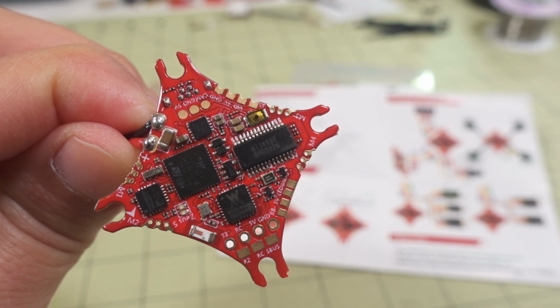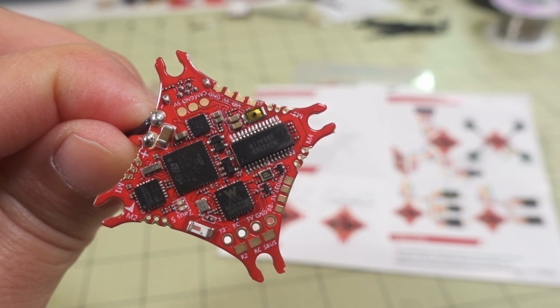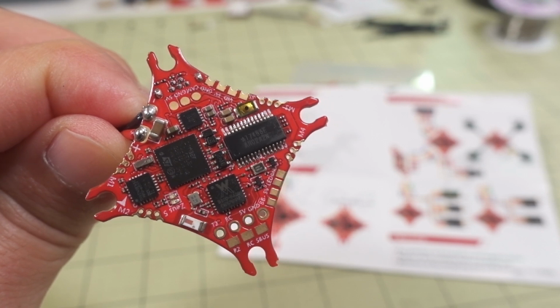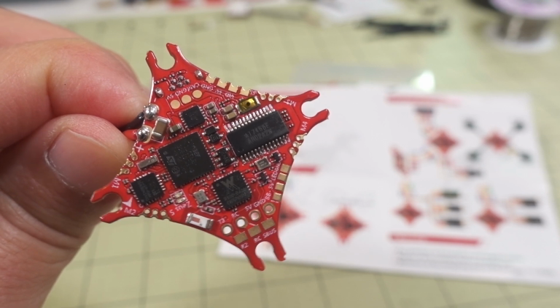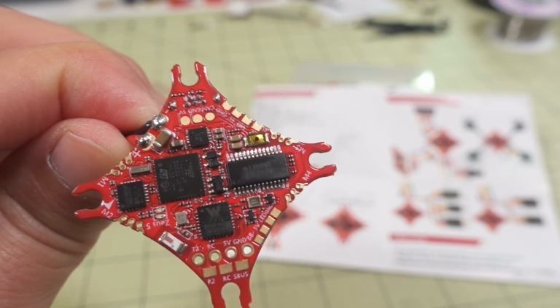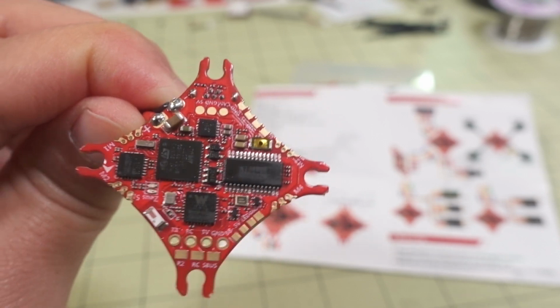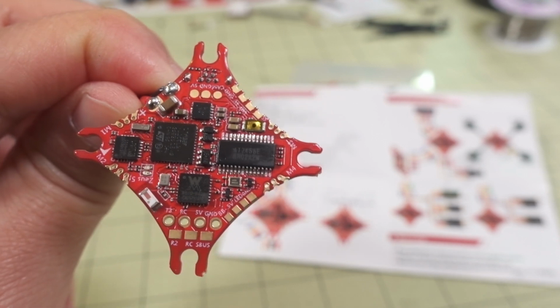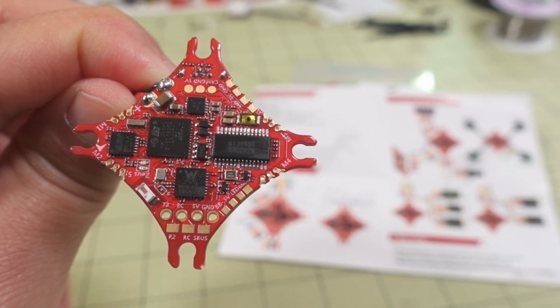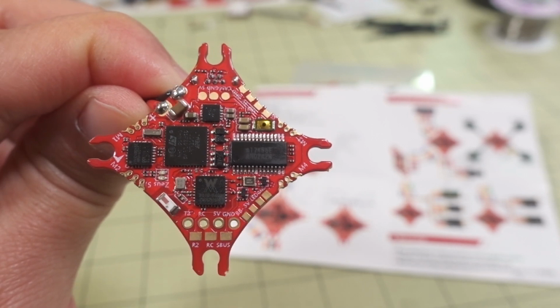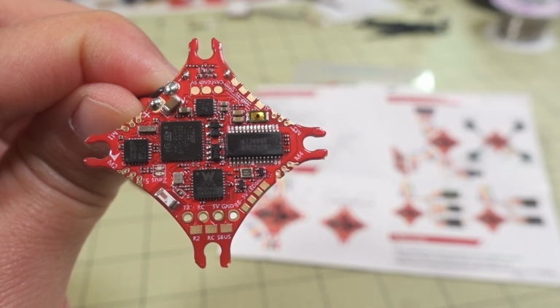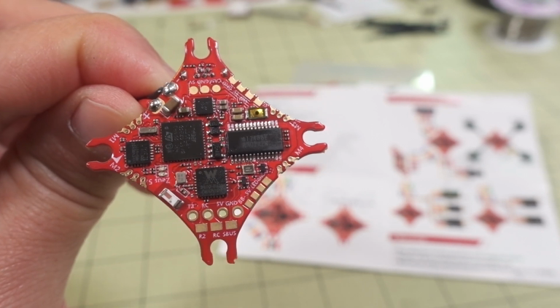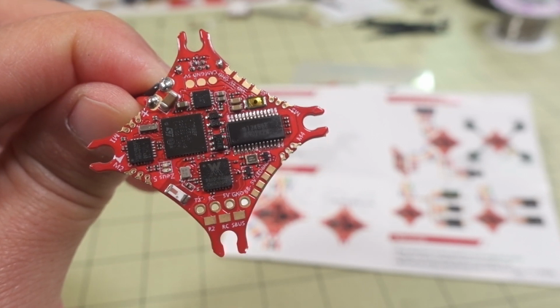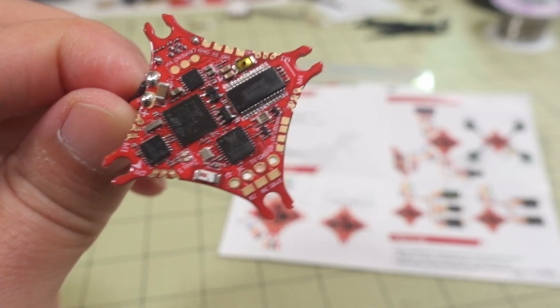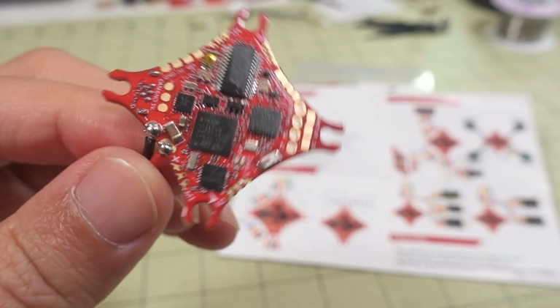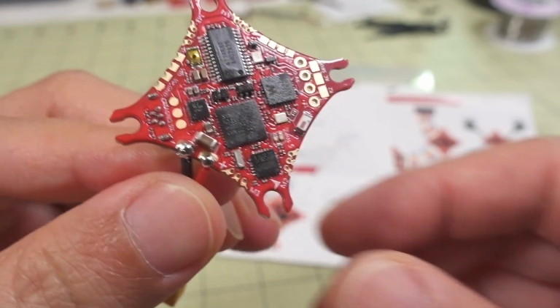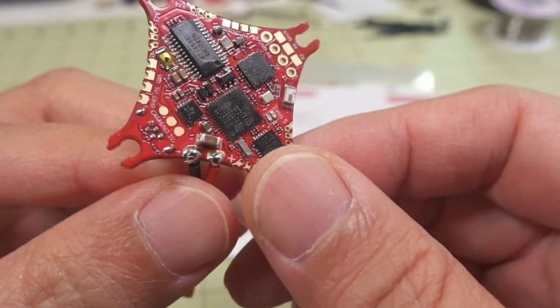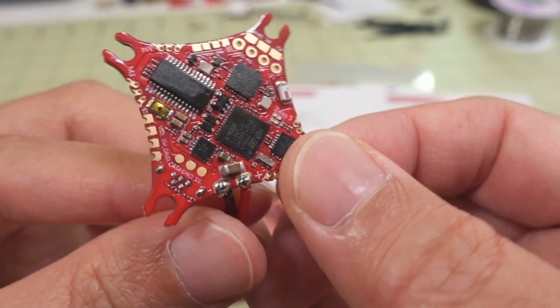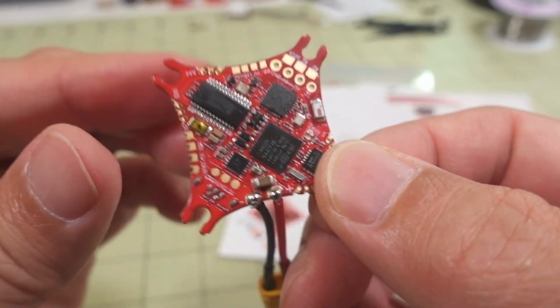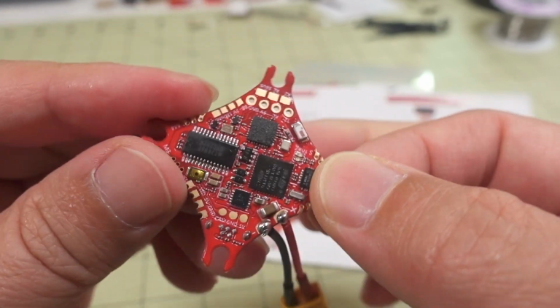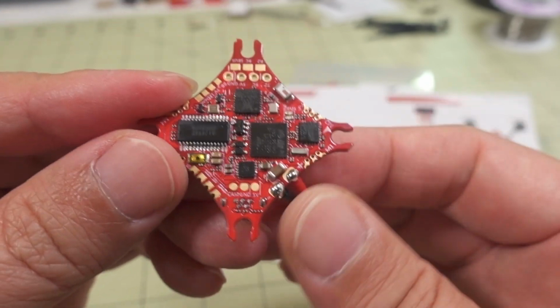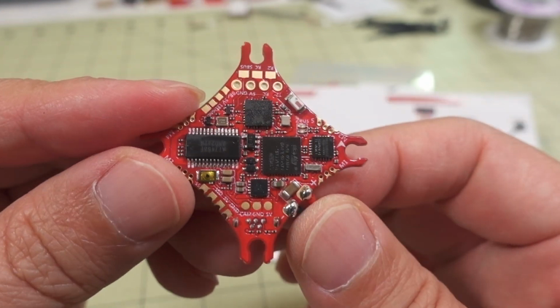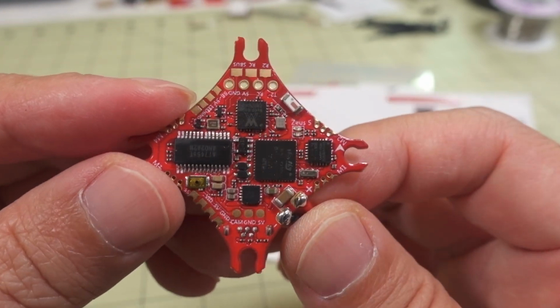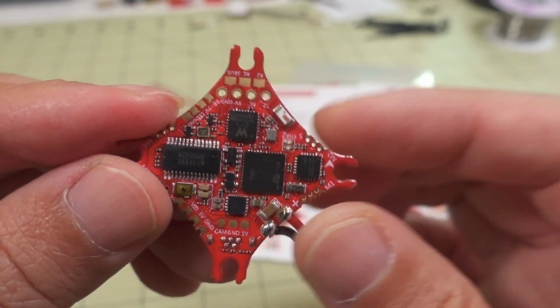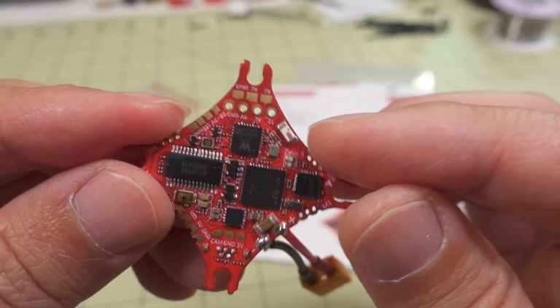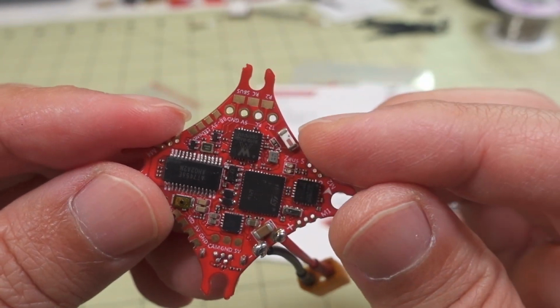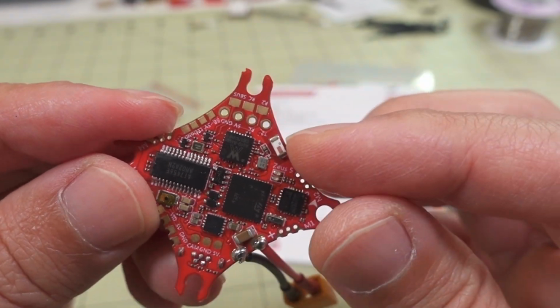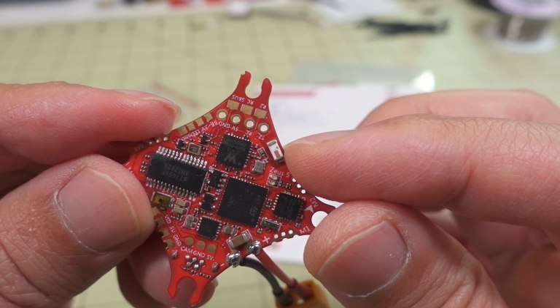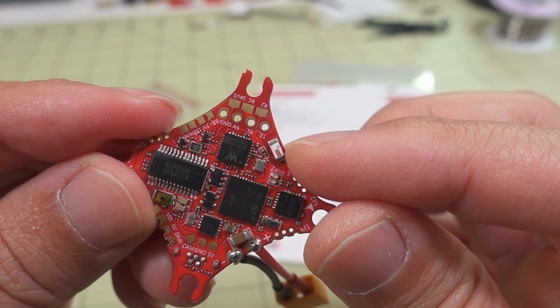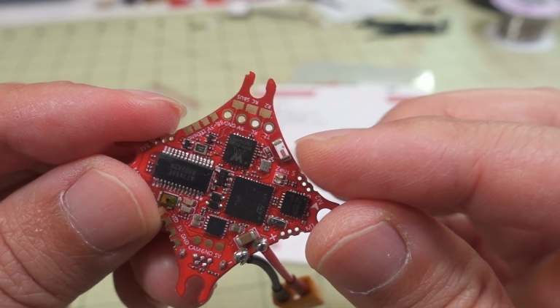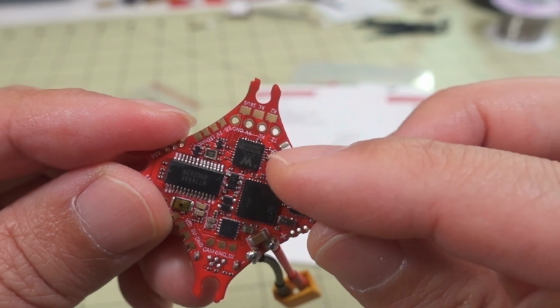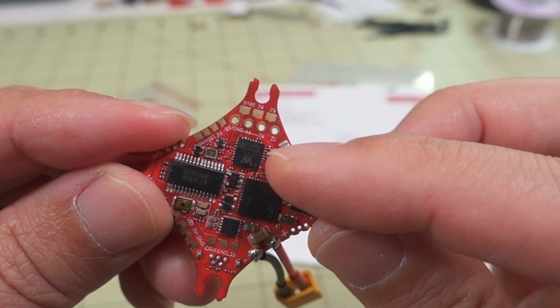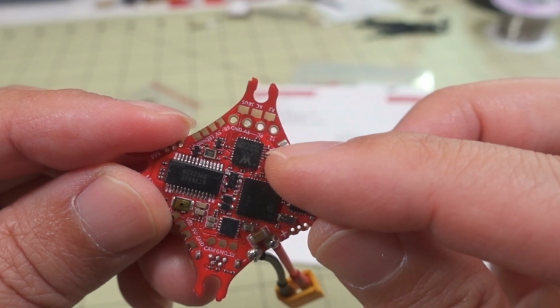It has Betaflight OSD. This one is an F411 with two UARTs. And the thing that makes this sort of stand out is this little Wi-Fi chip right here.